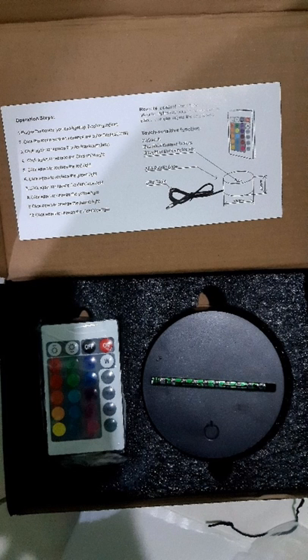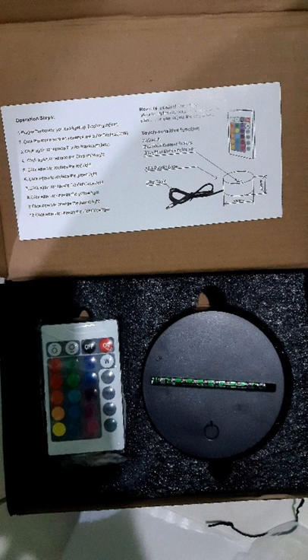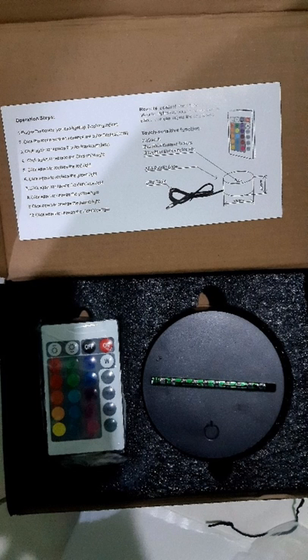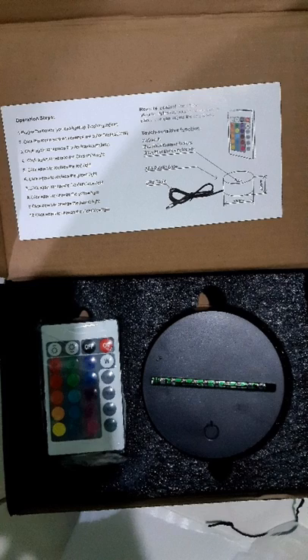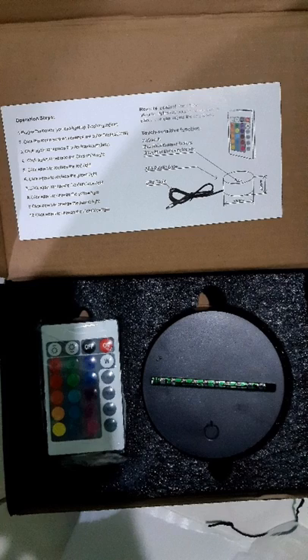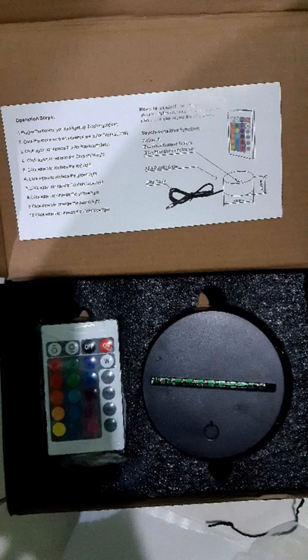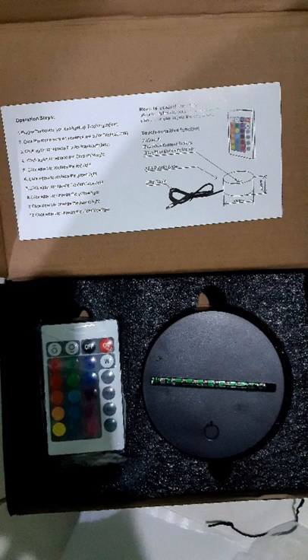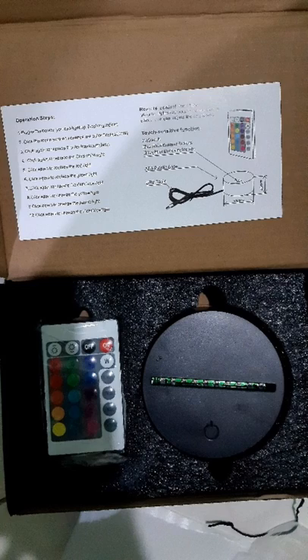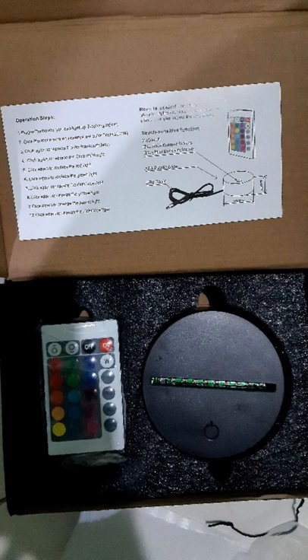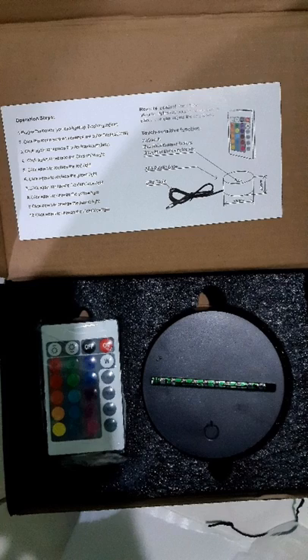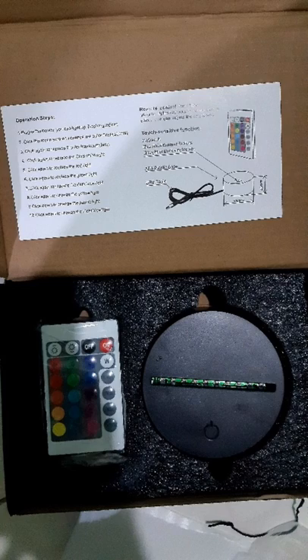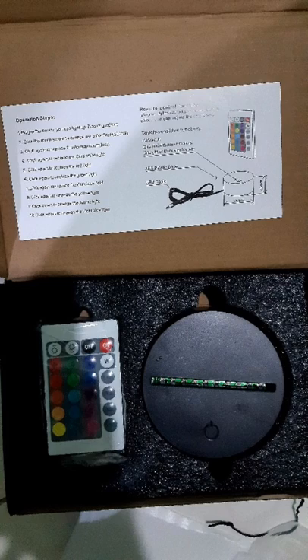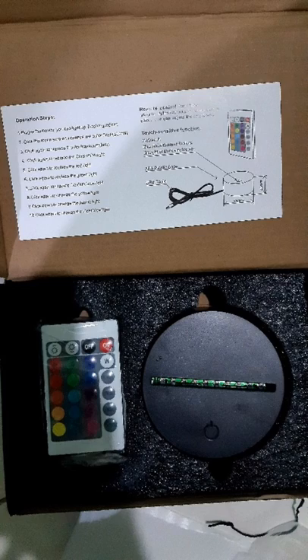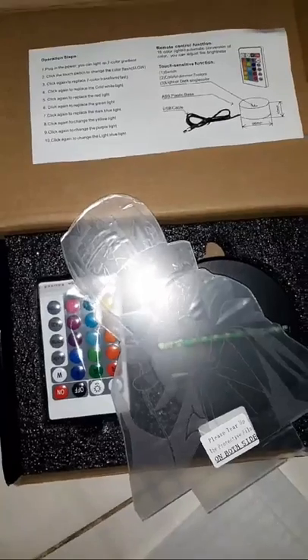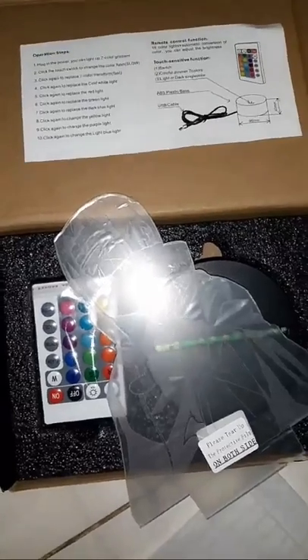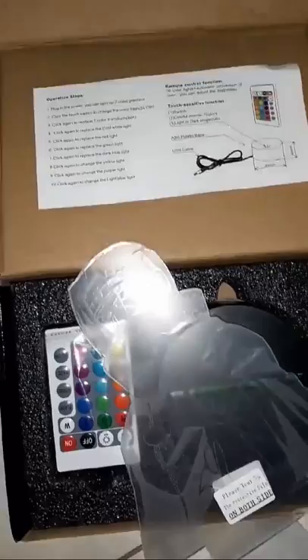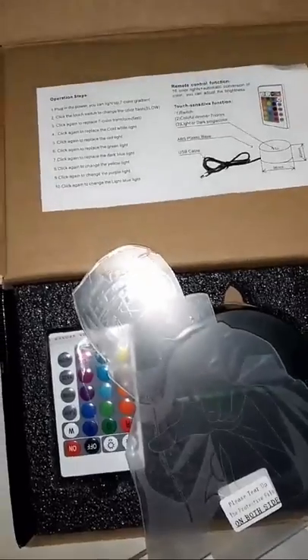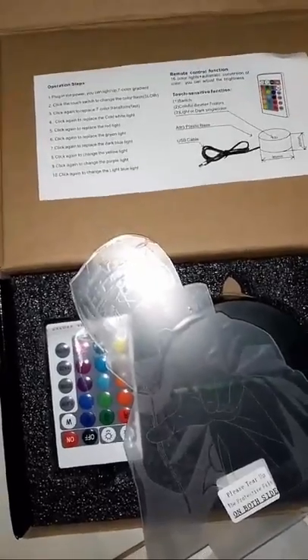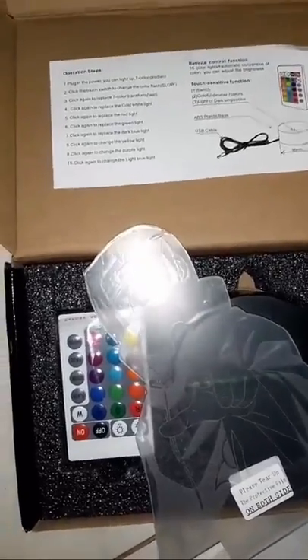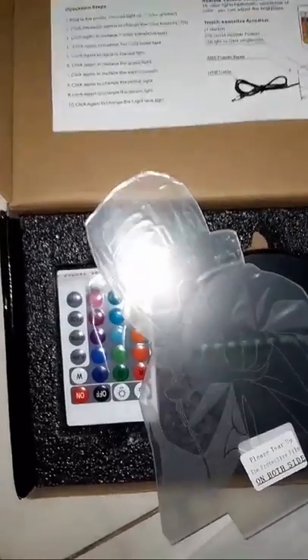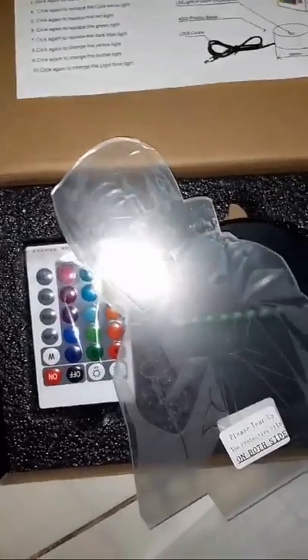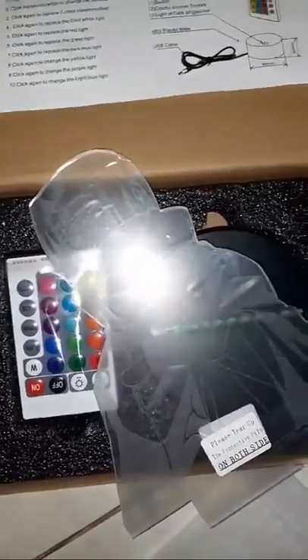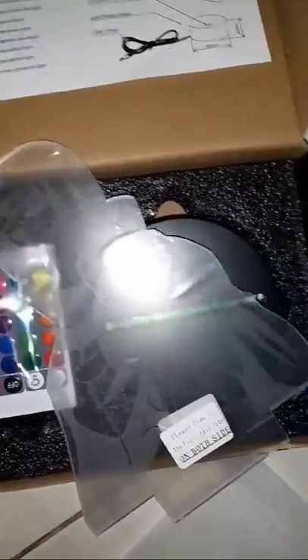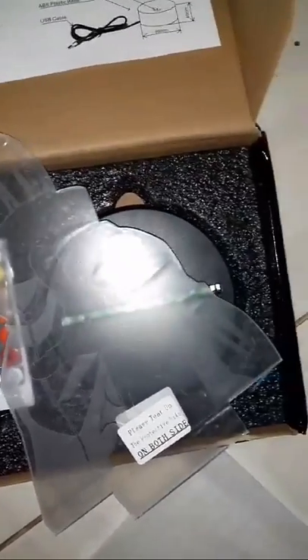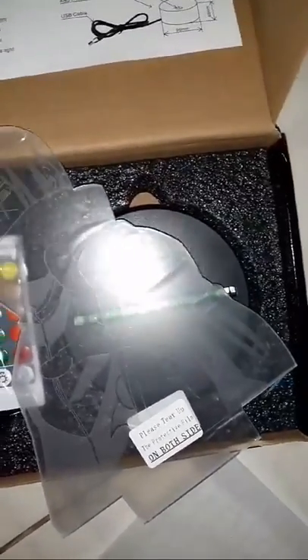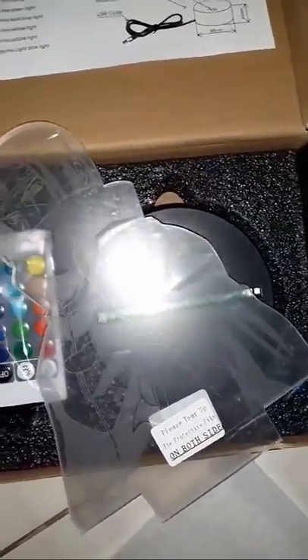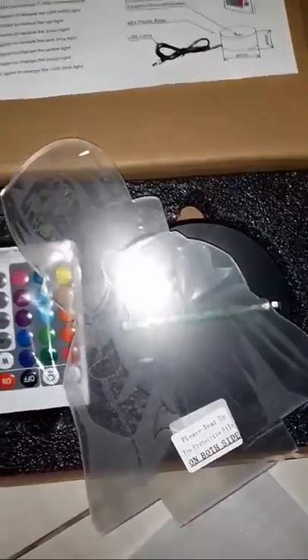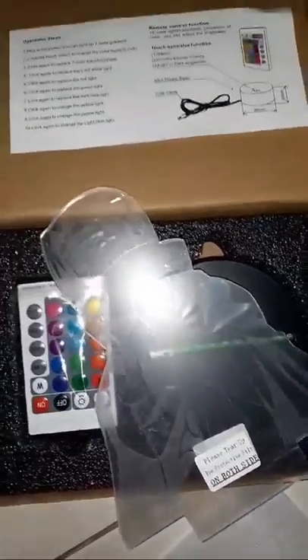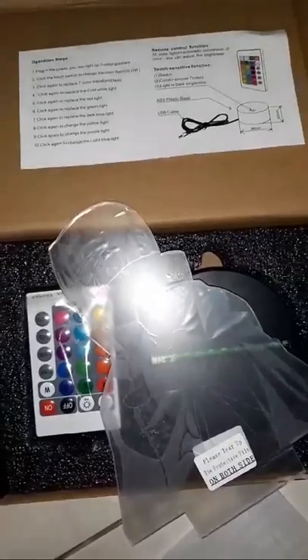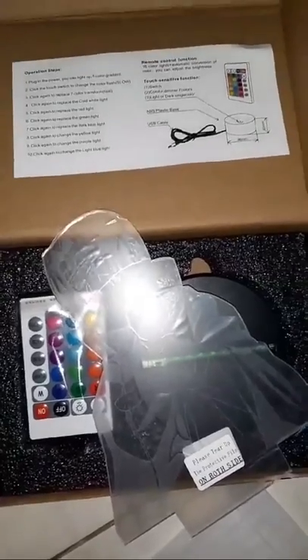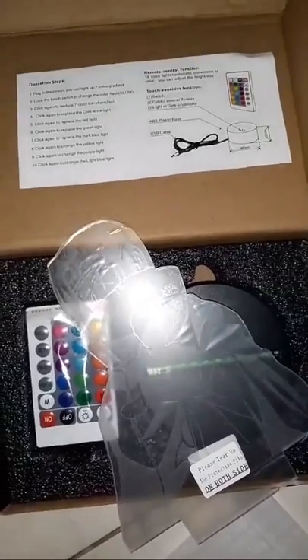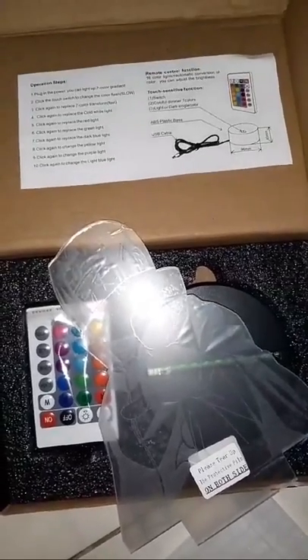You're now watching unboxing videos and viewing sample unboxing pictures of the Itachi Uchiha 3D lamp from Shopee. Looking at these videos and pictures, I can say that the Itachi Uchiha 3D lamp from Shopee has a good and secure package.